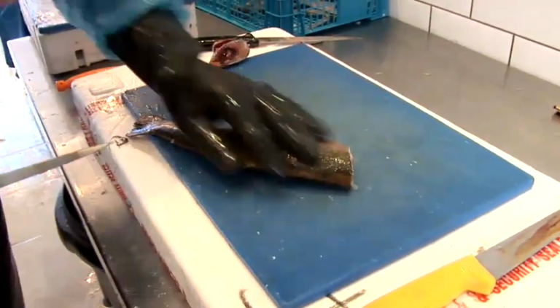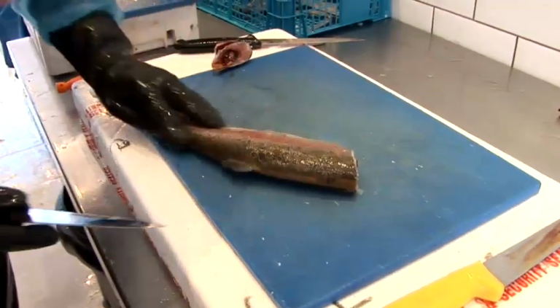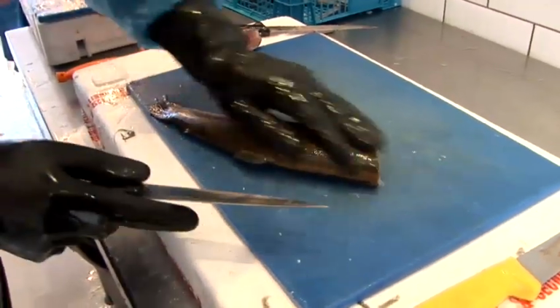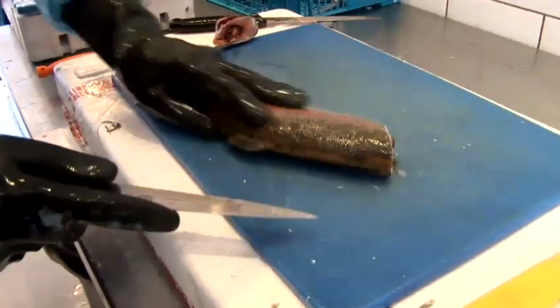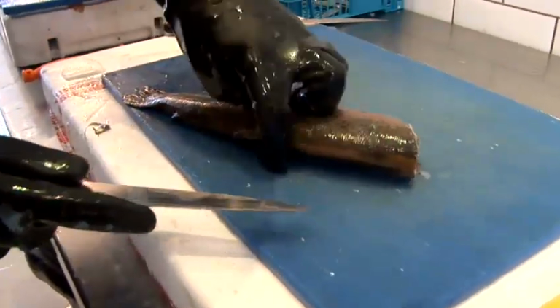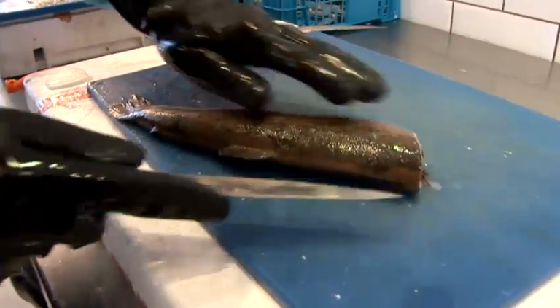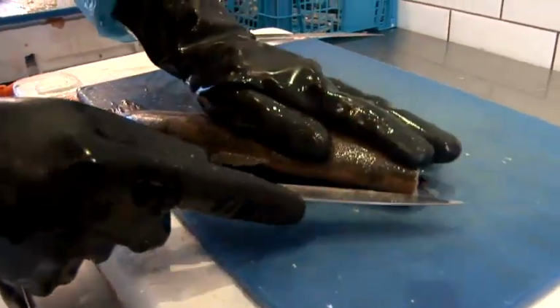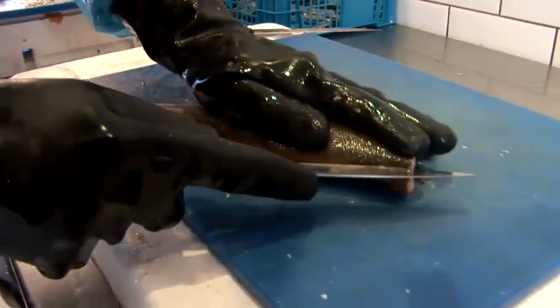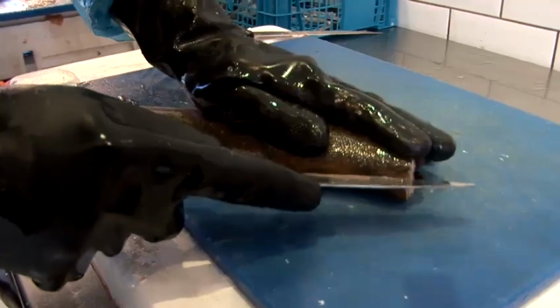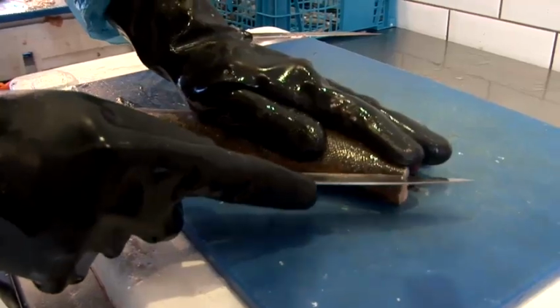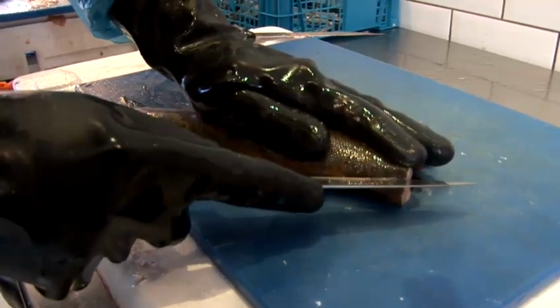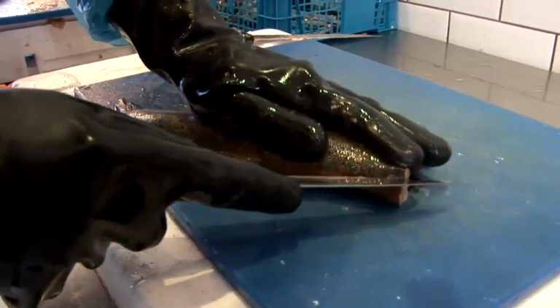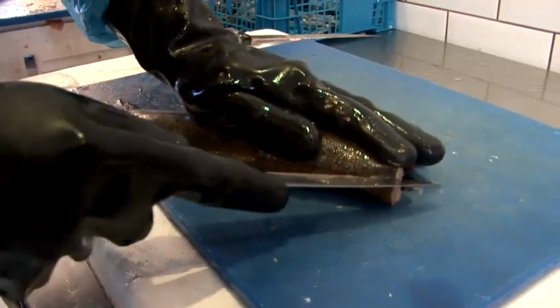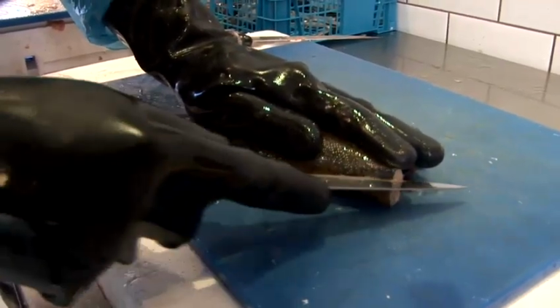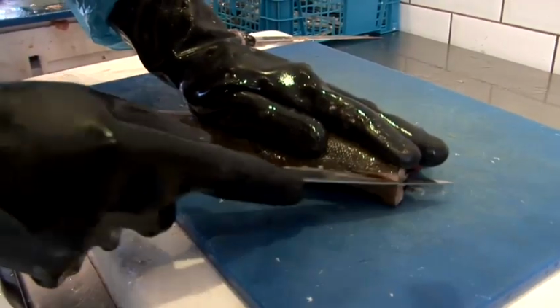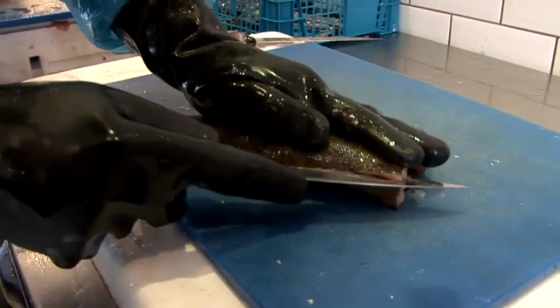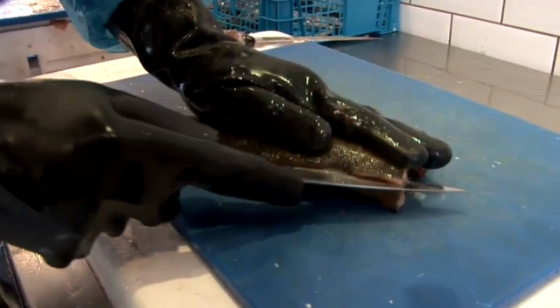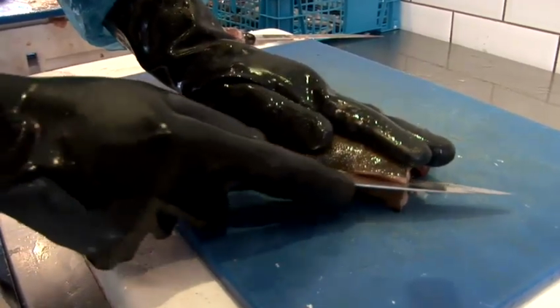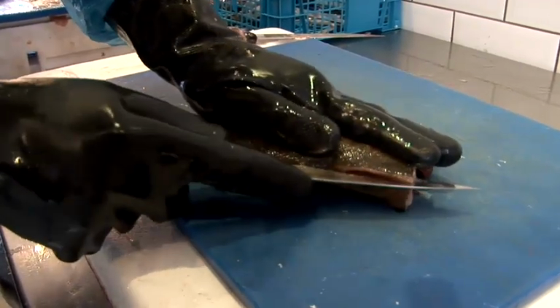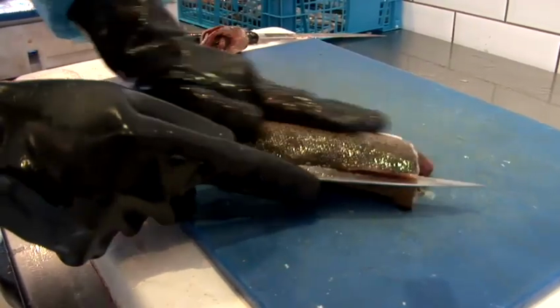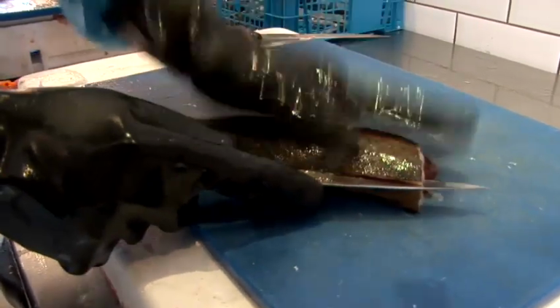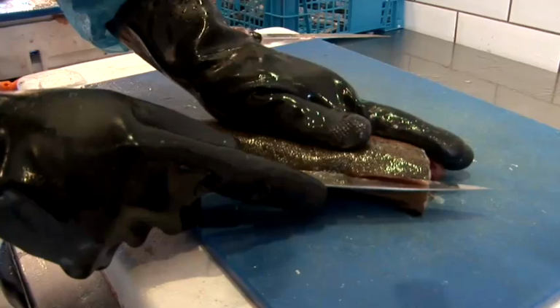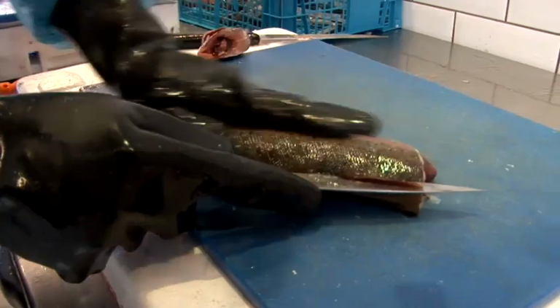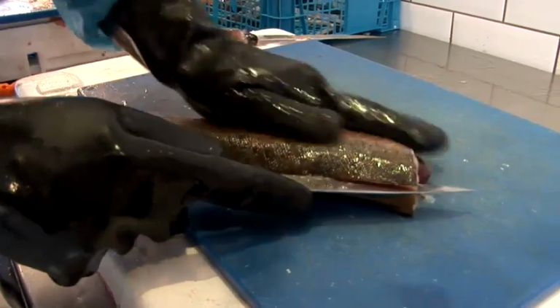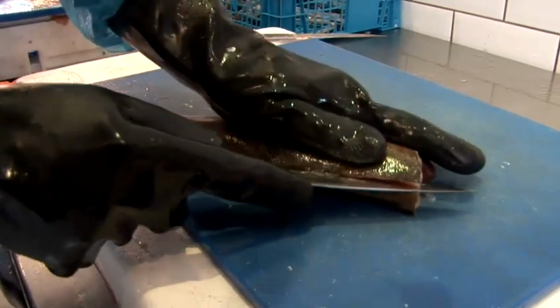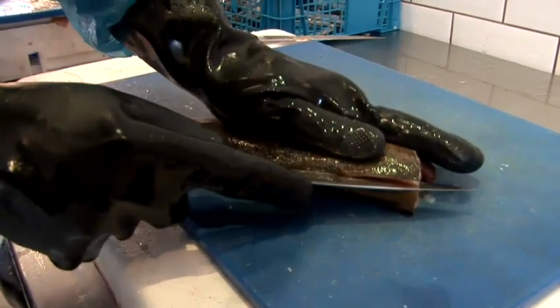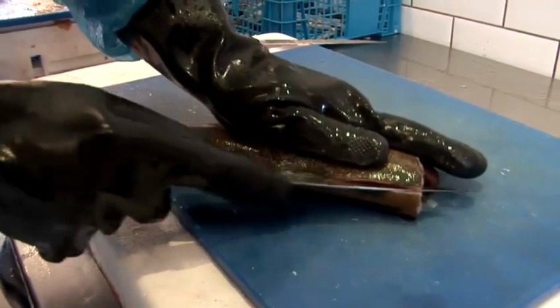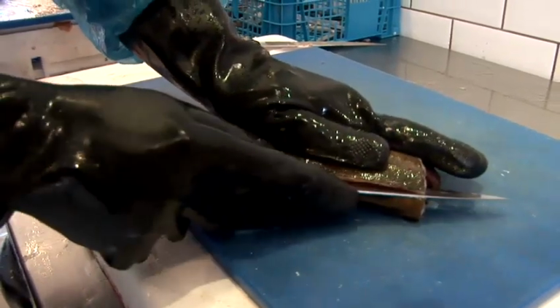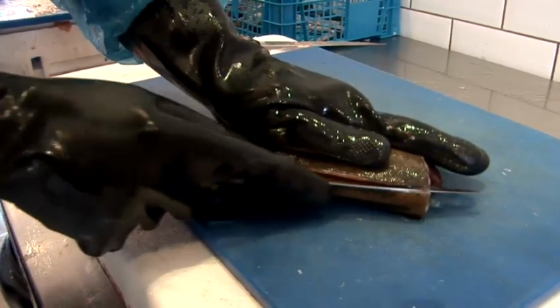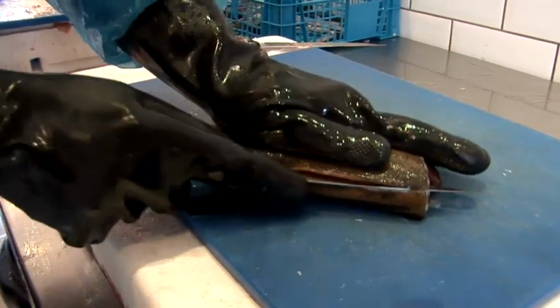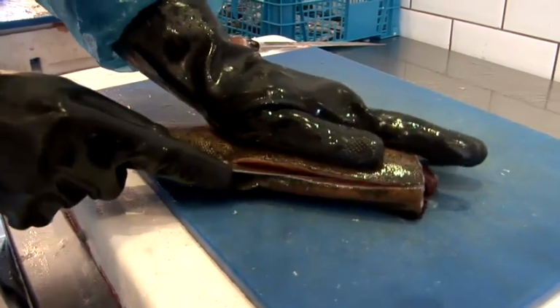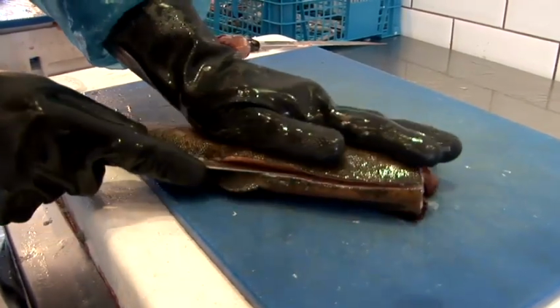I always find the easiest way is to knock the head off the trout first. And then it's just generally coming down the bone here. So you start at the top, make your incision once you're through. Good hand on the fish — hold it still so it can't move — and generally bring down the knife.